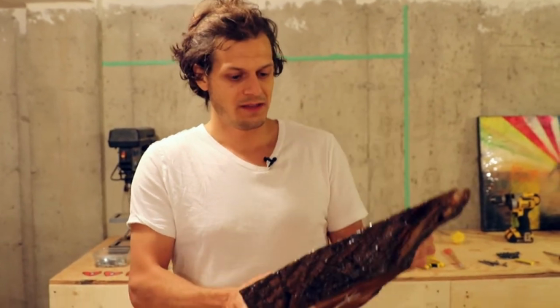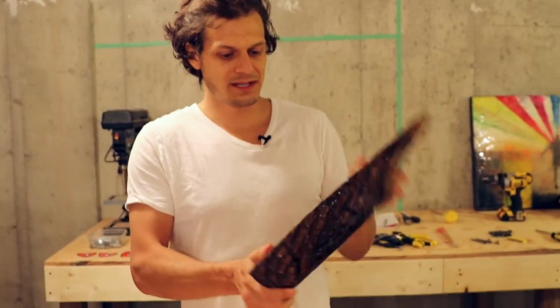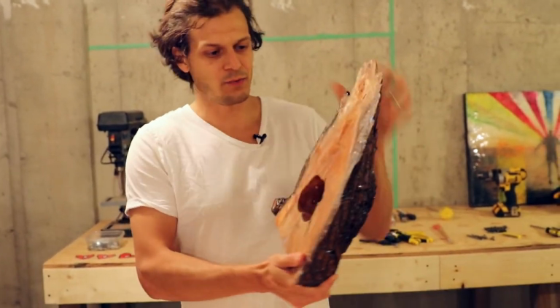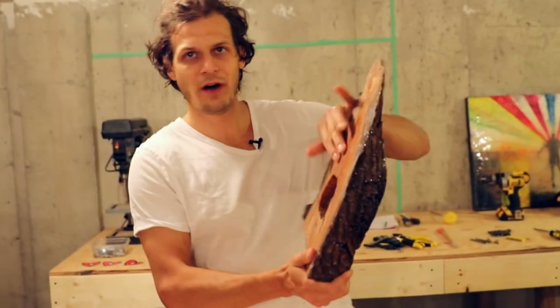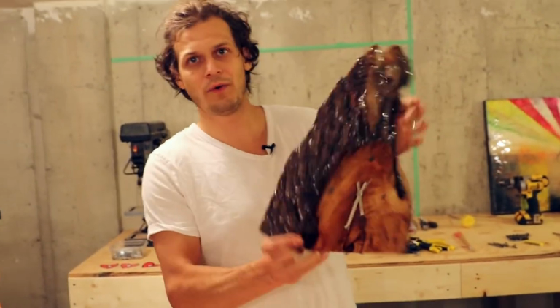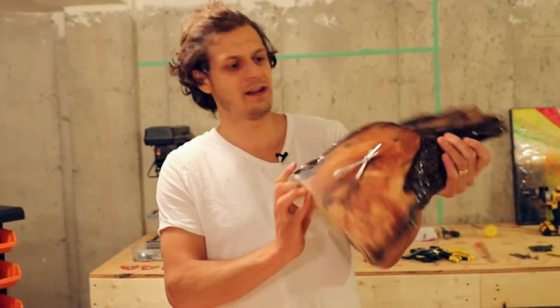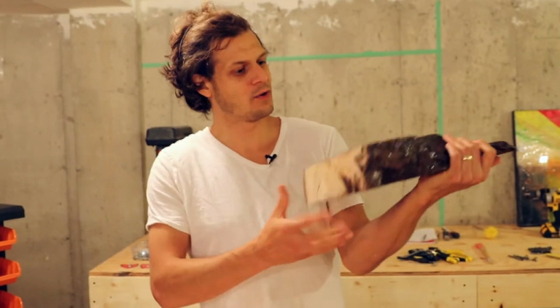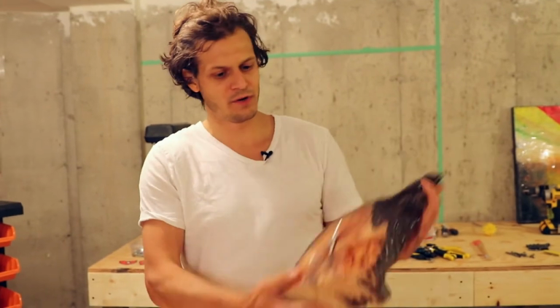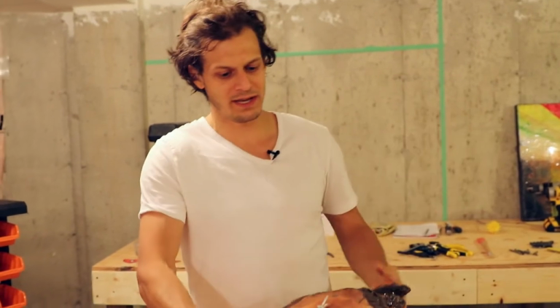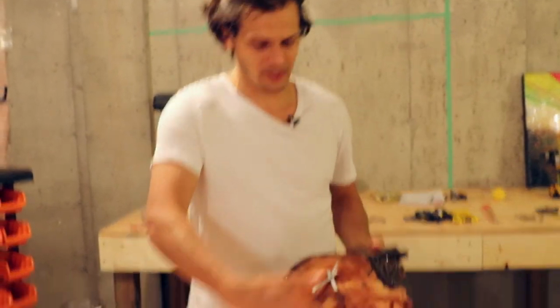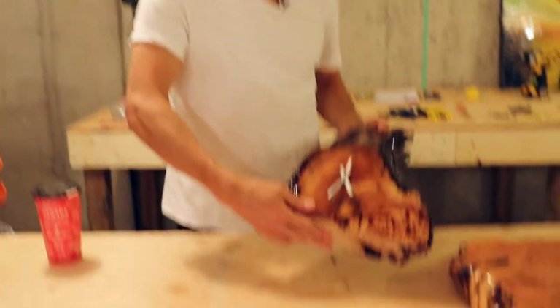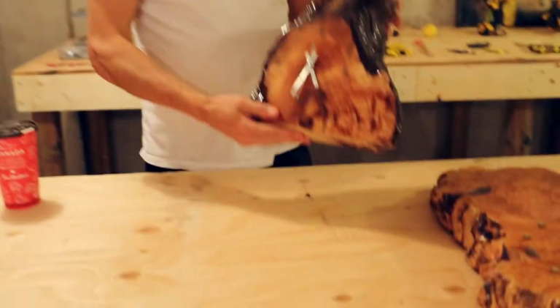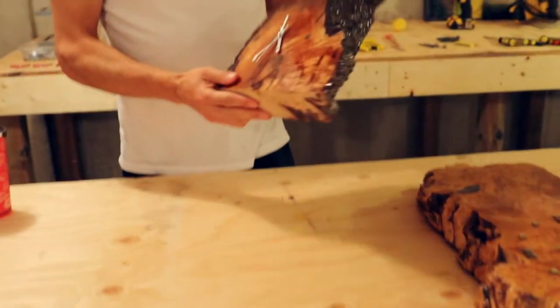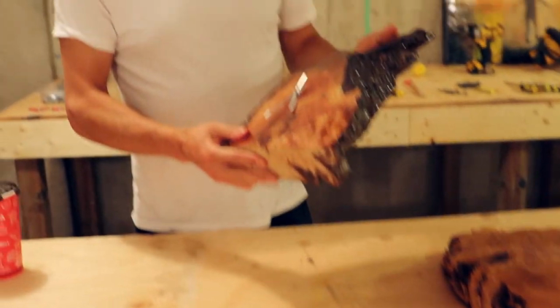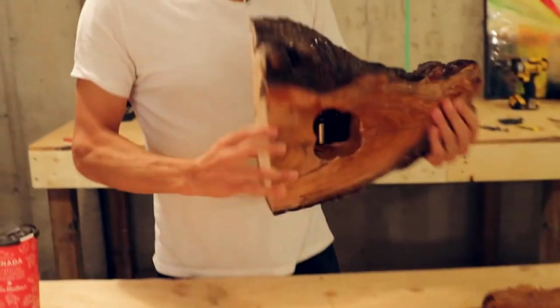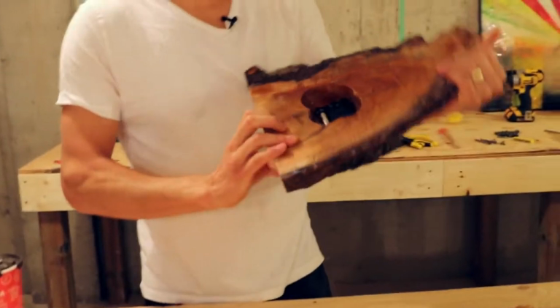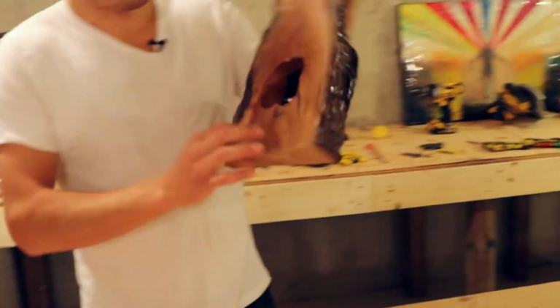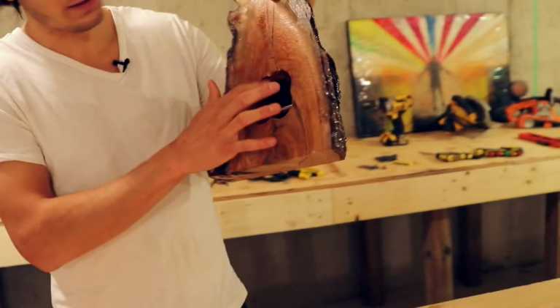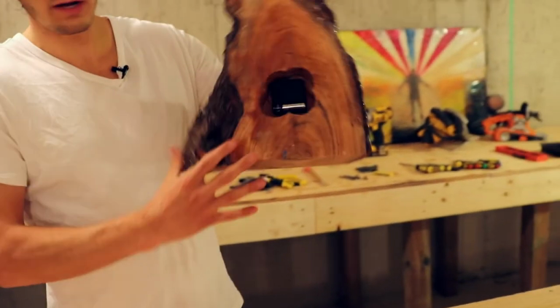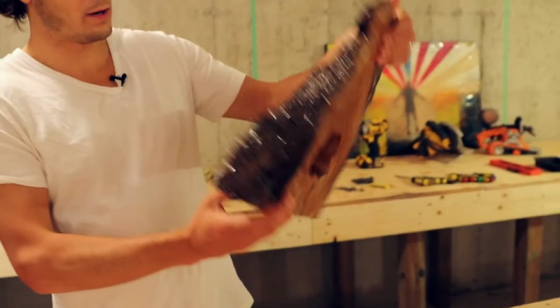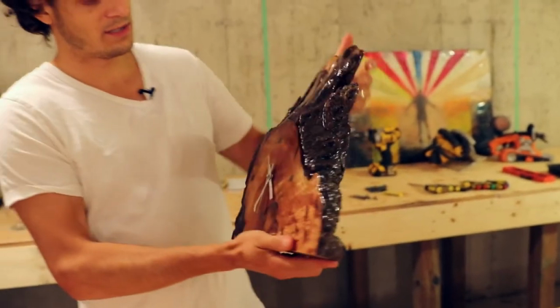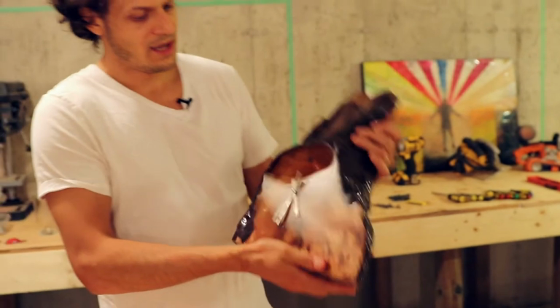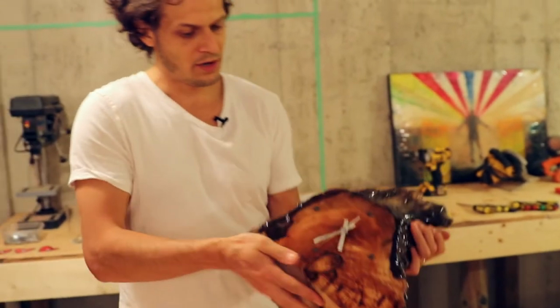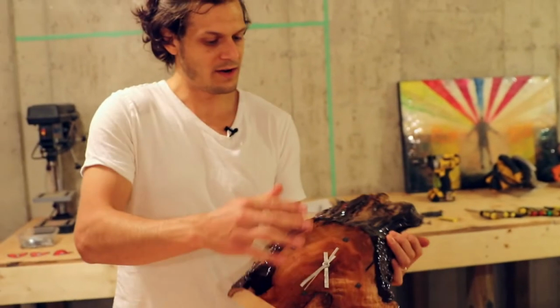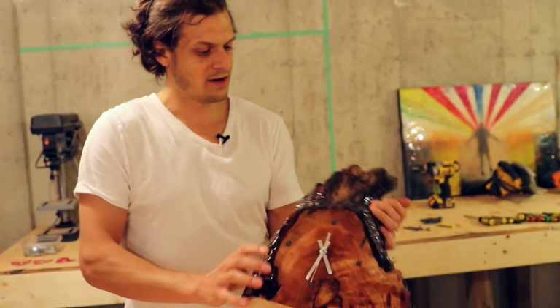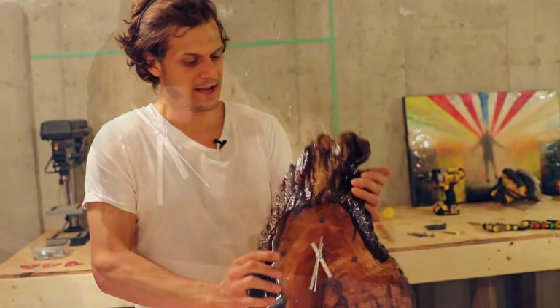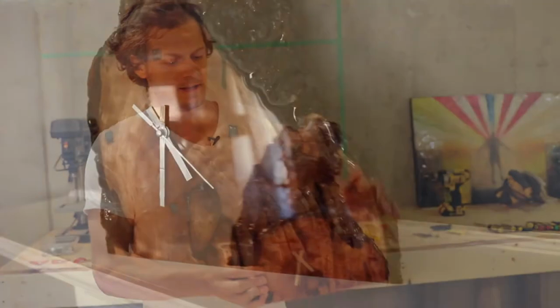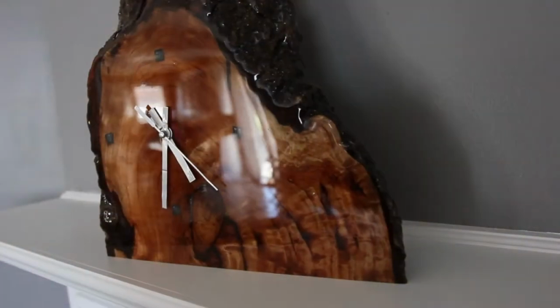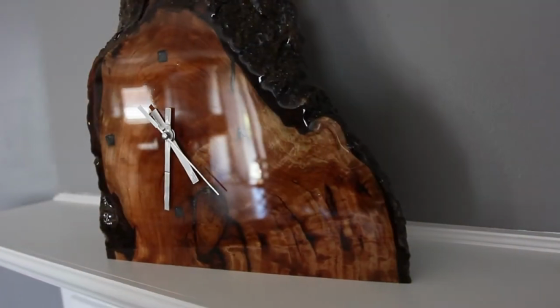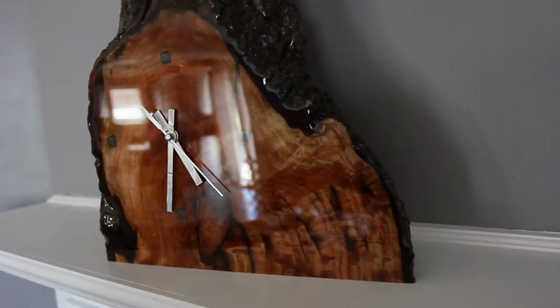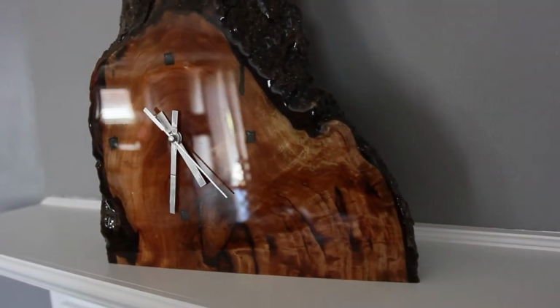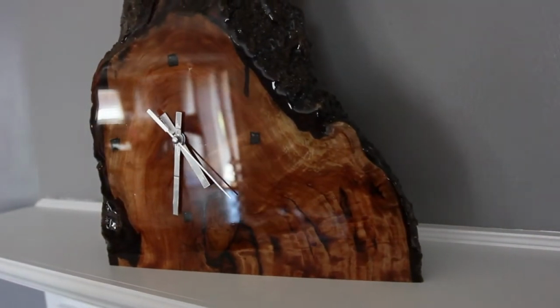This is walnut wood, an old beautiful piece. We cut it nicely. We bought all the clock parts, put art resin on it and it is just beautiful.